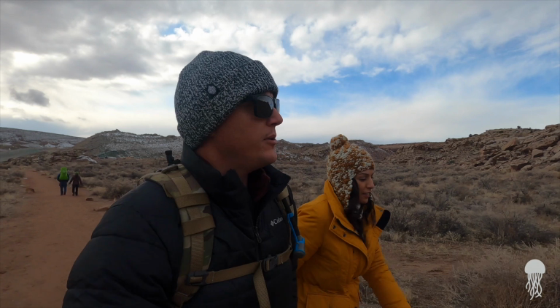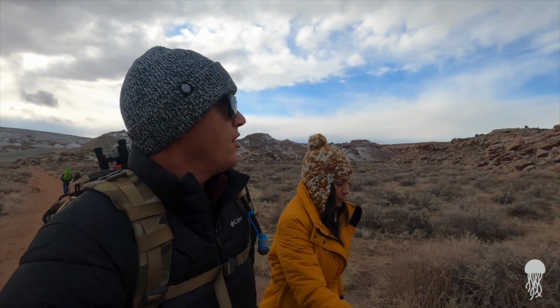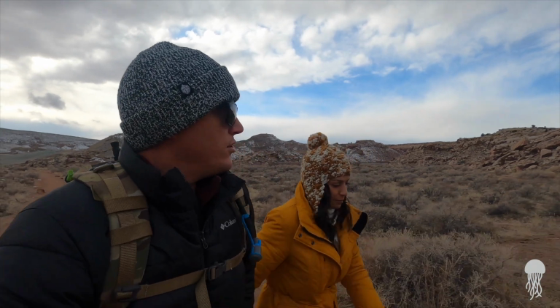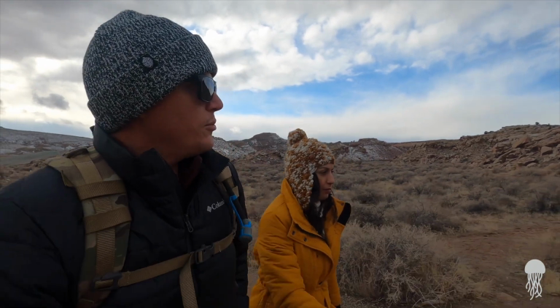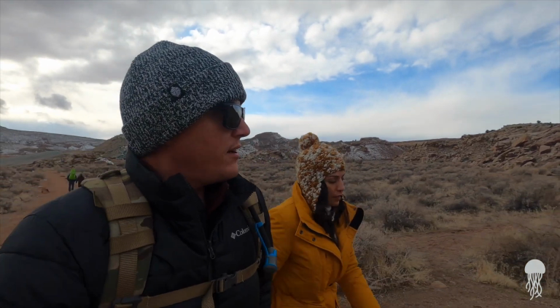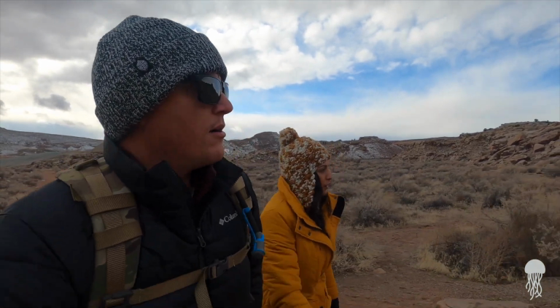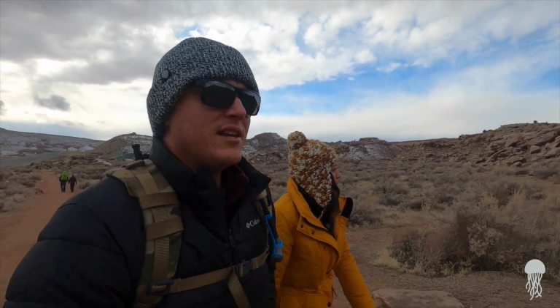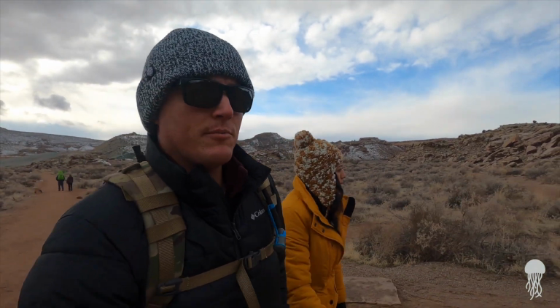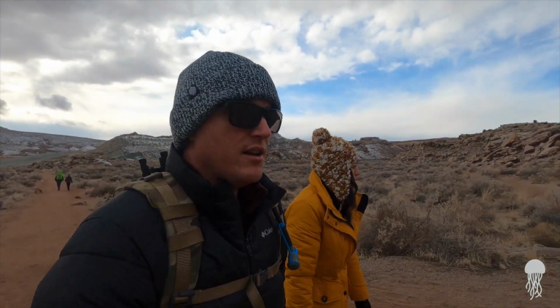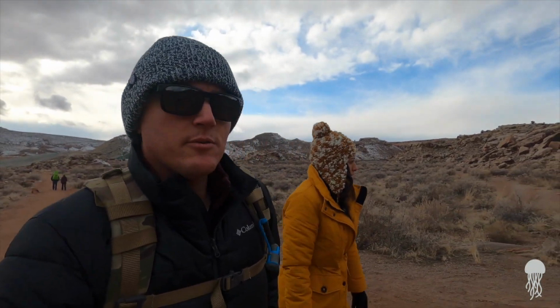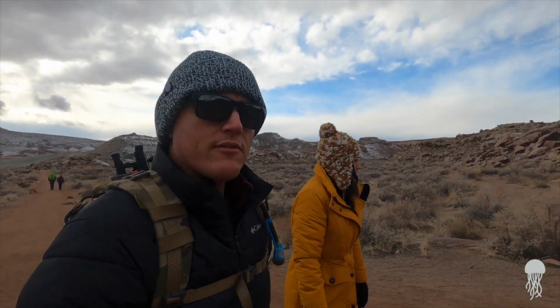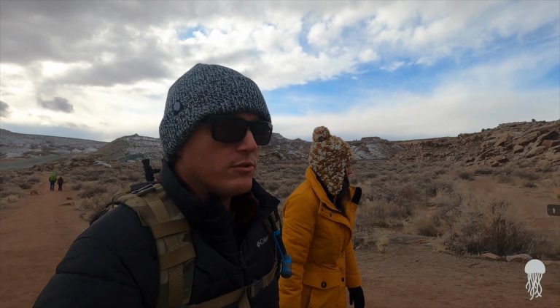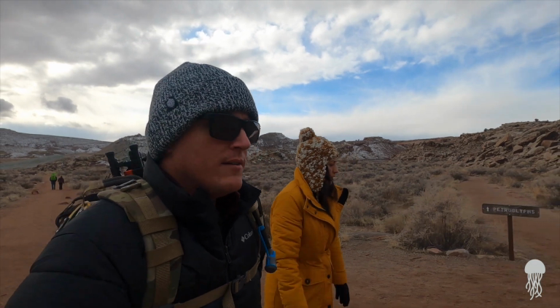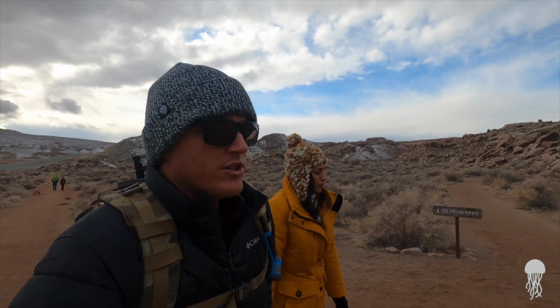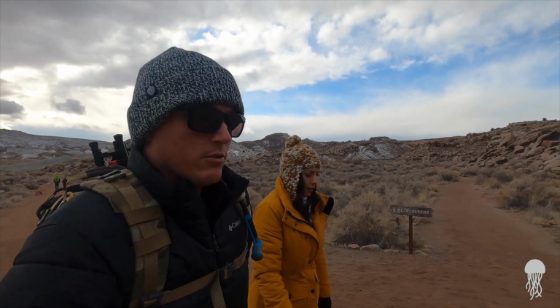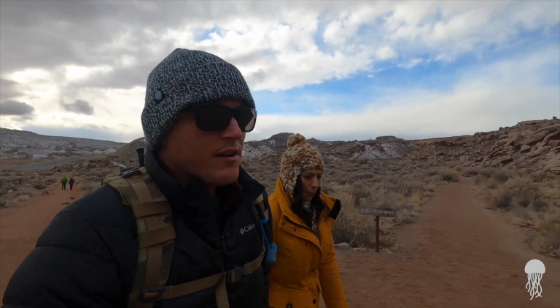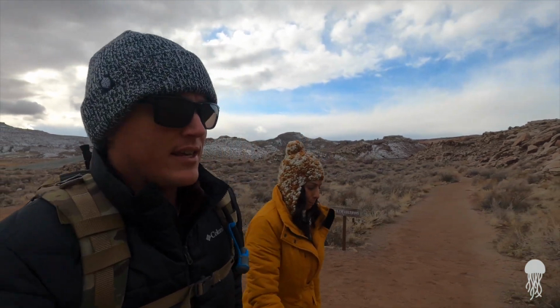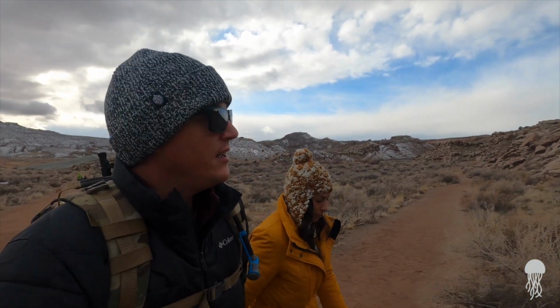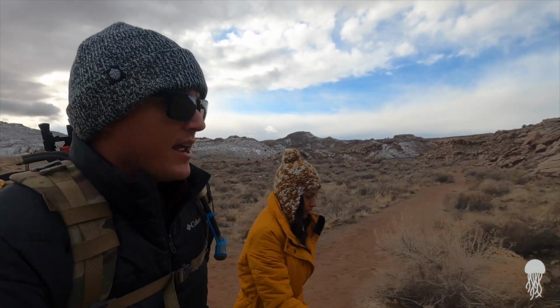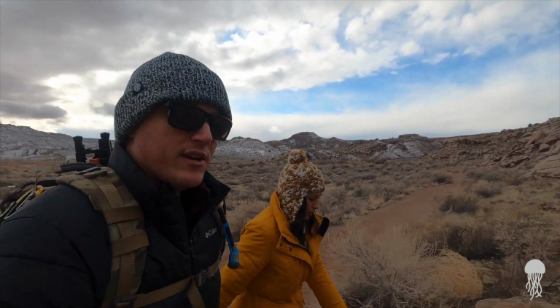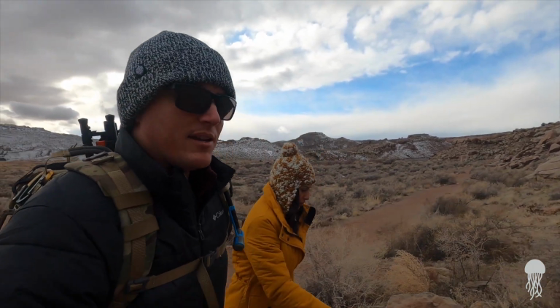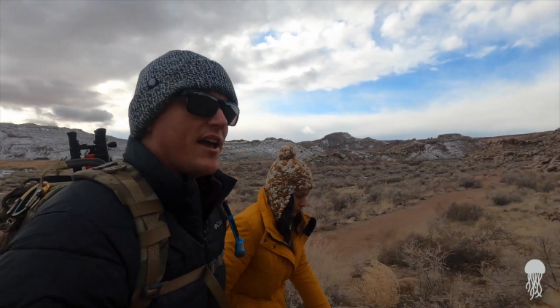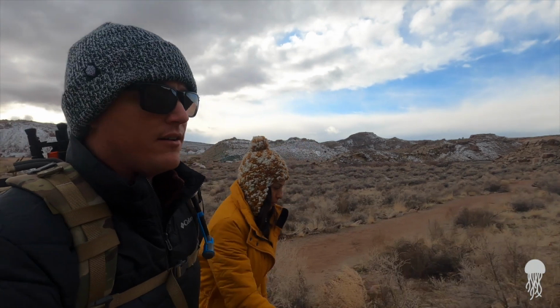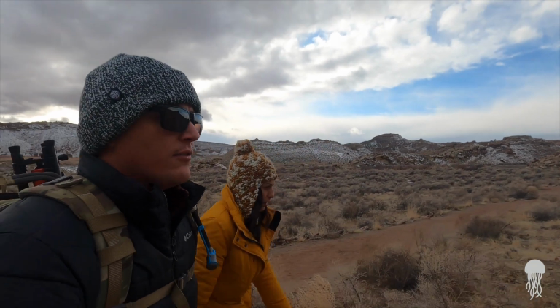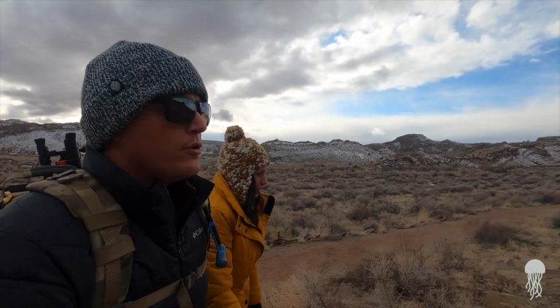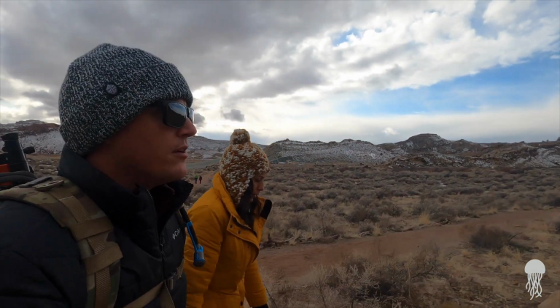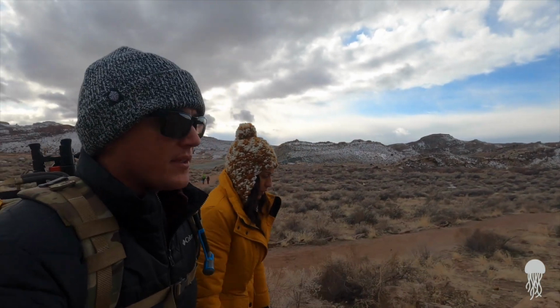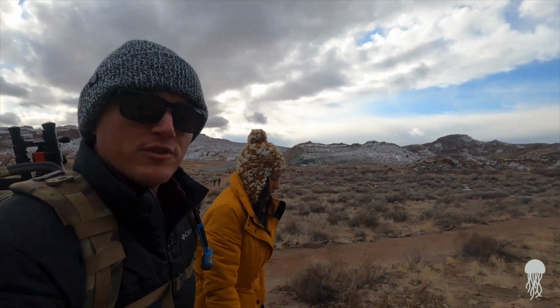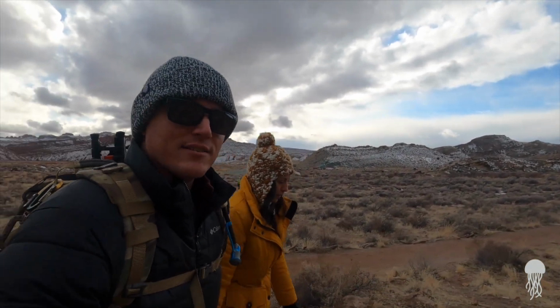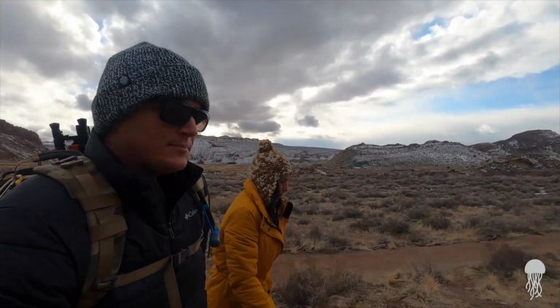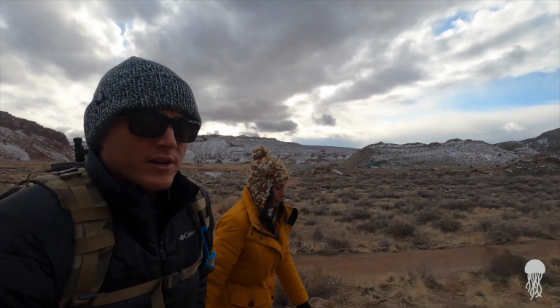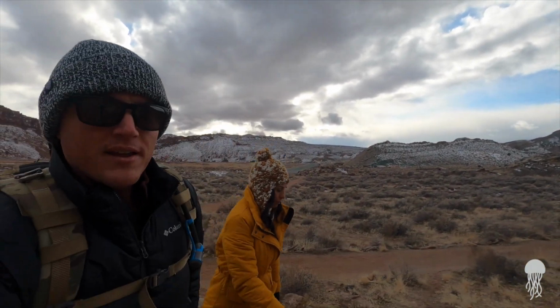We found out some pleasant information as we were driving up to Arches National Park — the entry fee that we paid yesterday for the photo shoot is good for seven days. We didn't have to pay again.